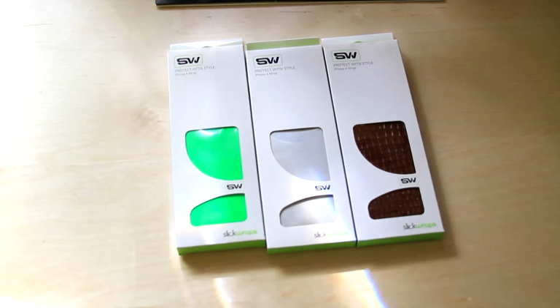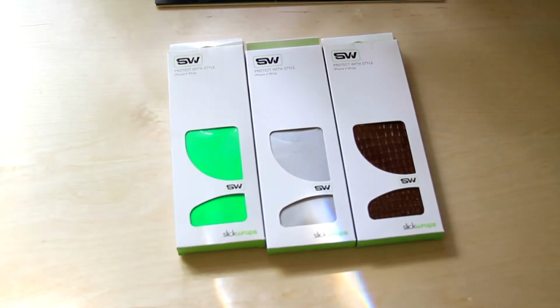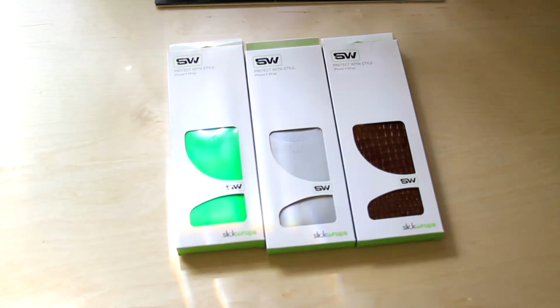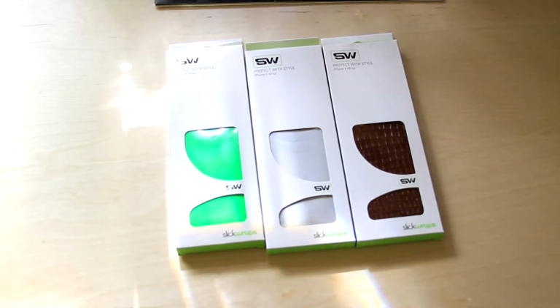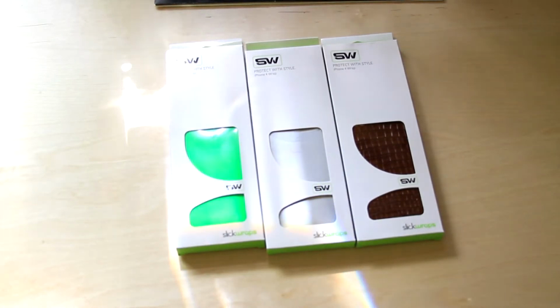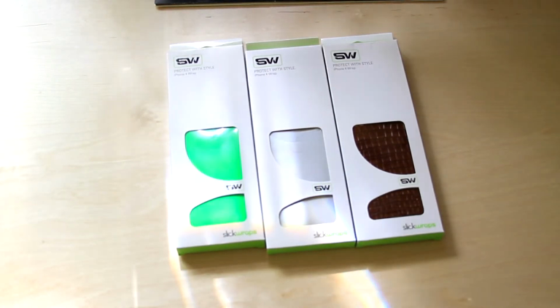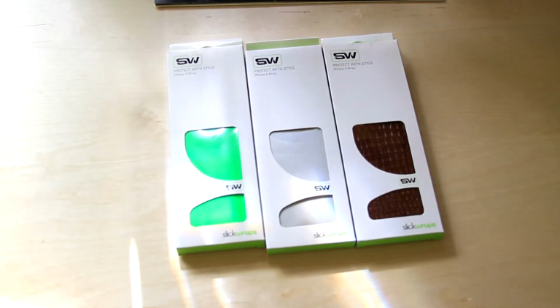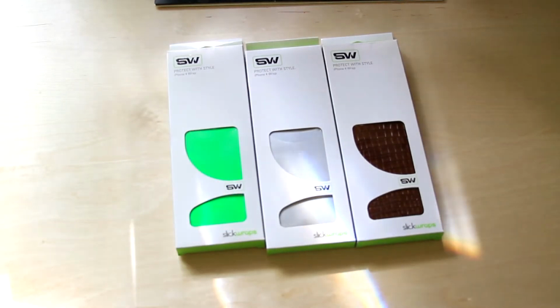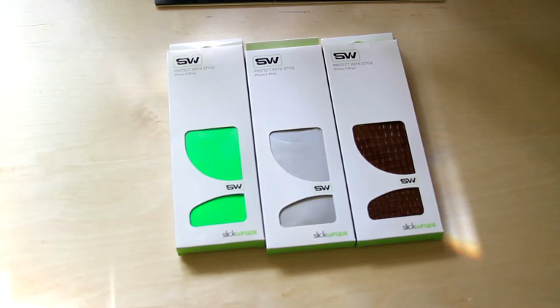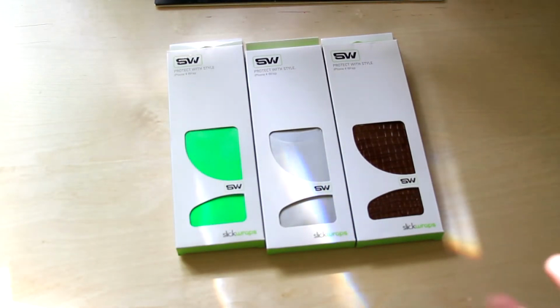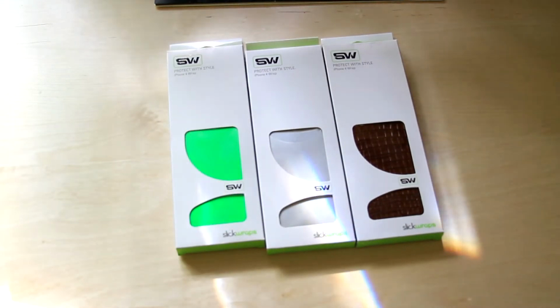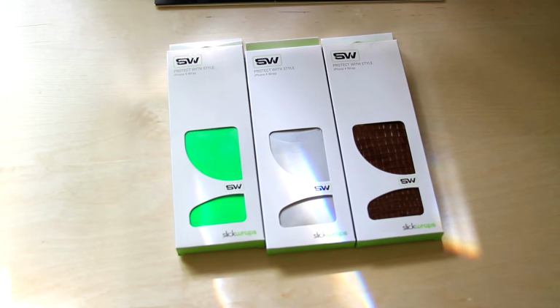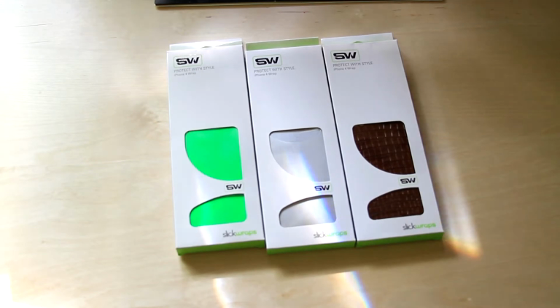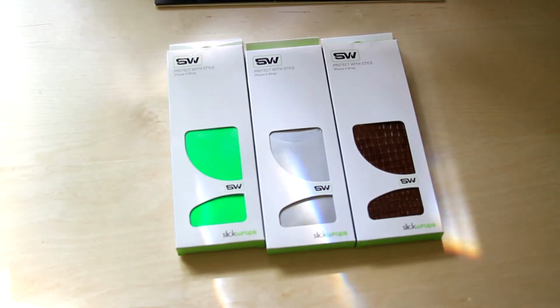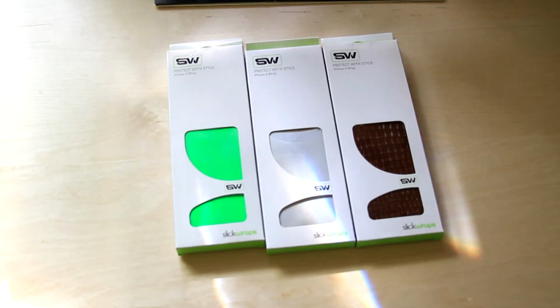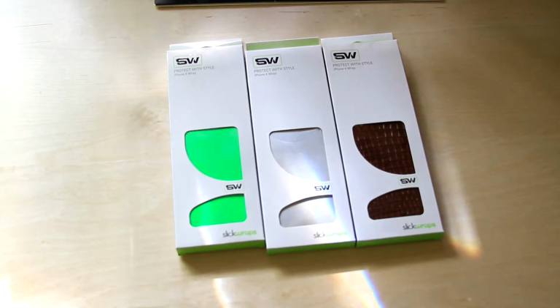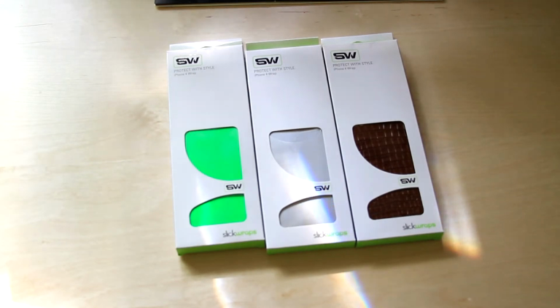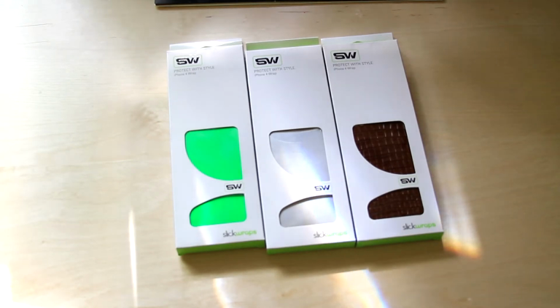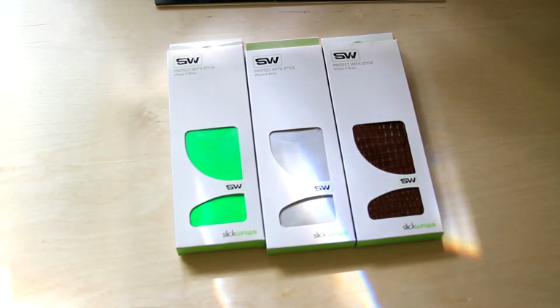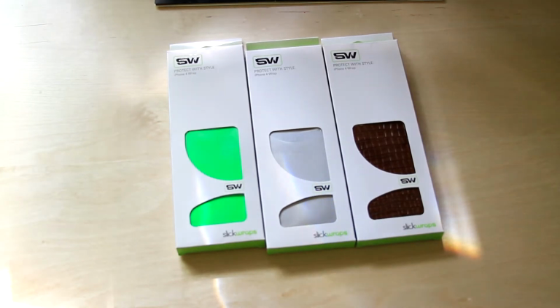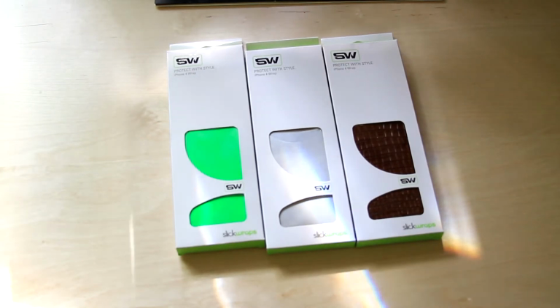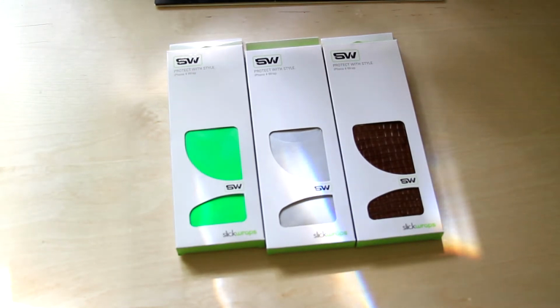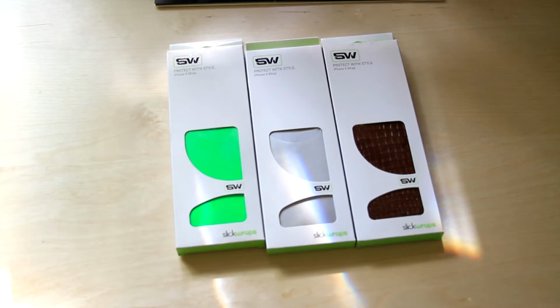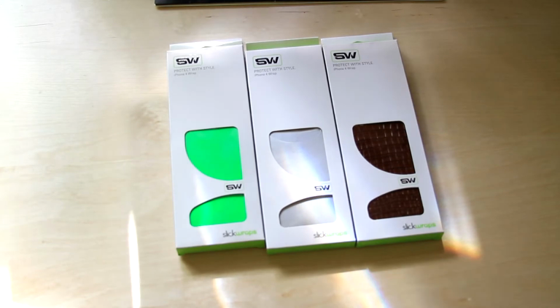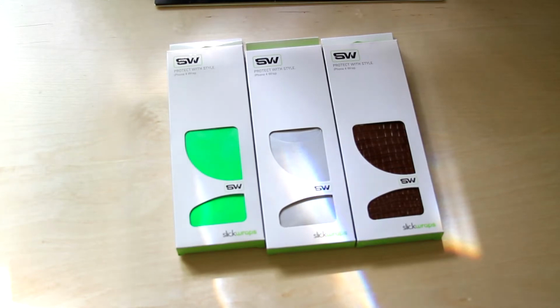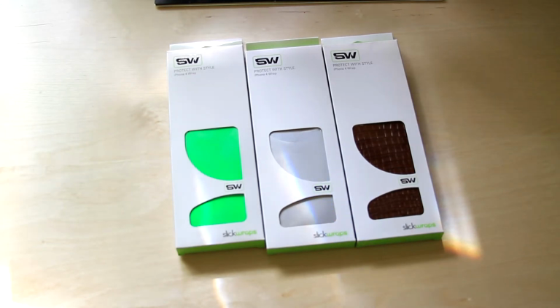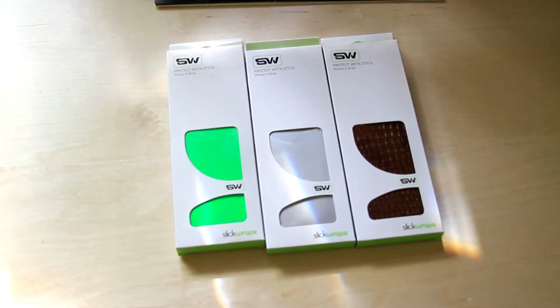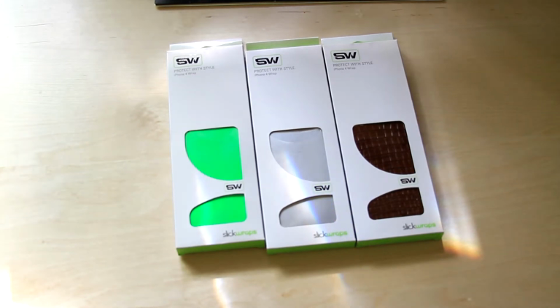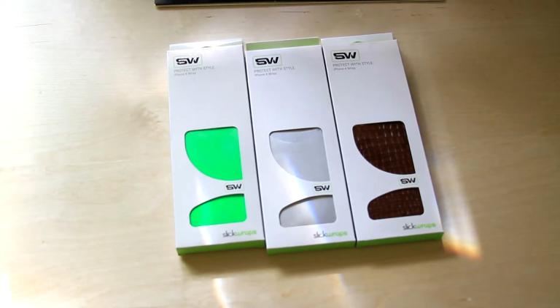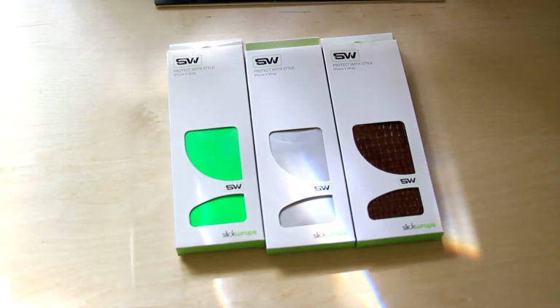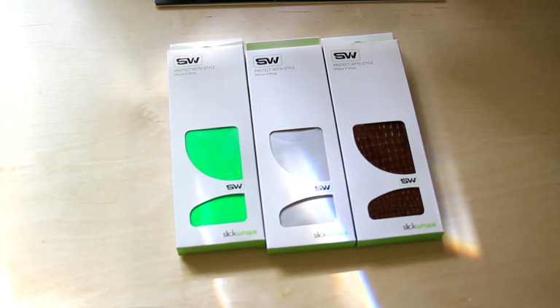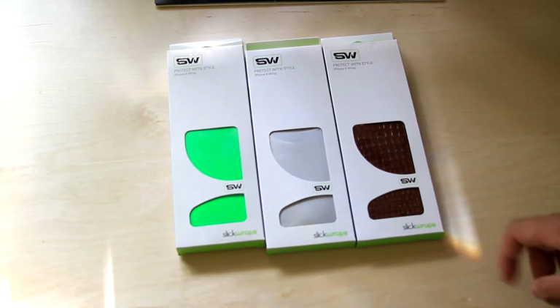Hey guys, today I have an unboxing from Slick Wraps. I take this out of the package and I got three skins for the iPhone 4. So very cool. Let's open these, unbox these and show you guys what it comes with. So let's open the first one.